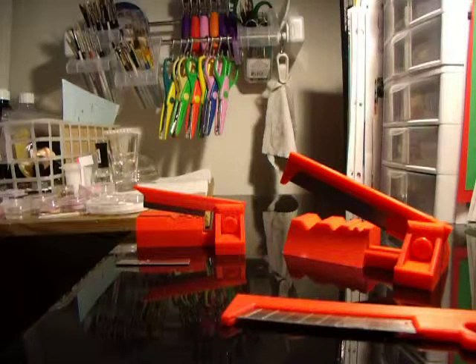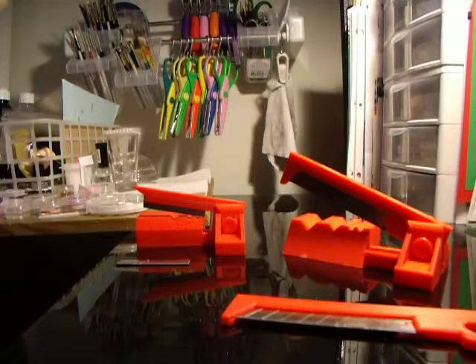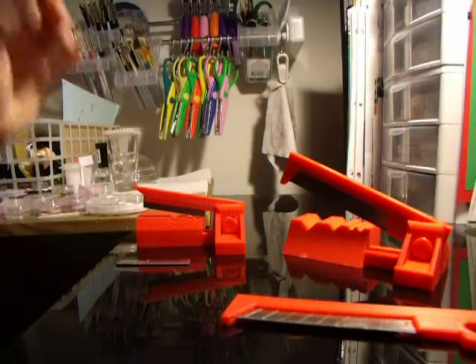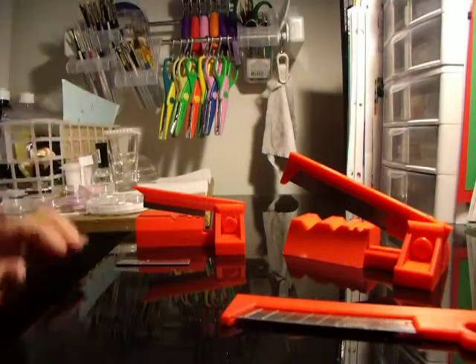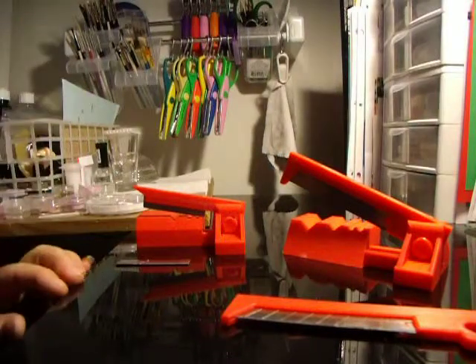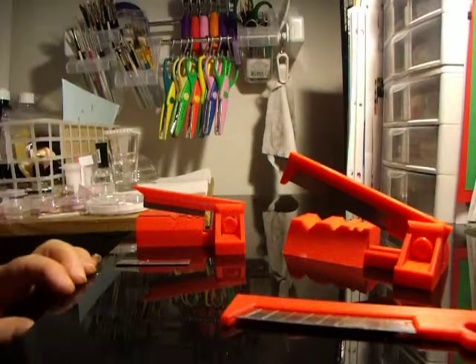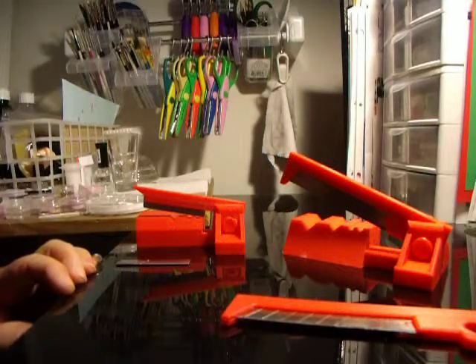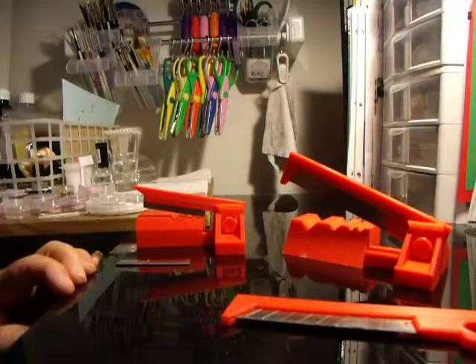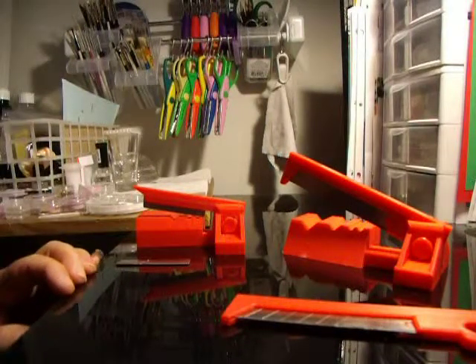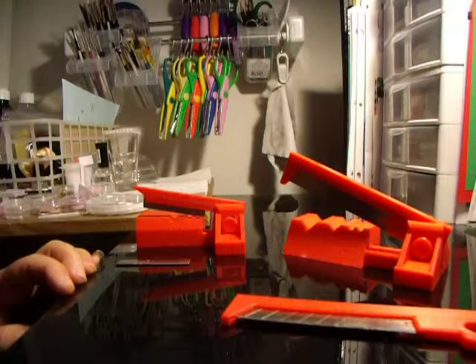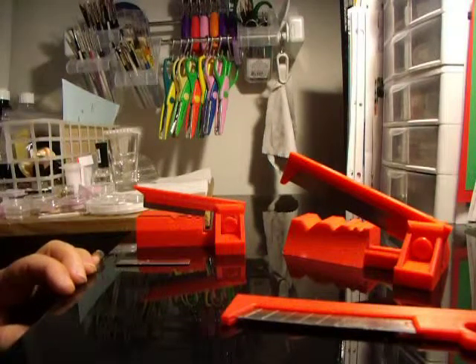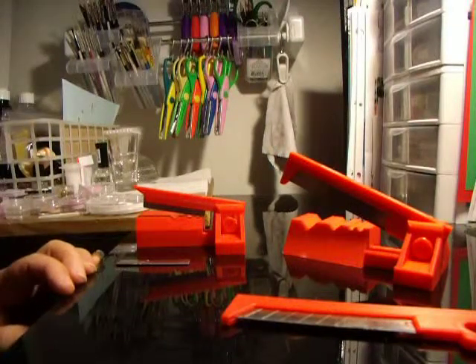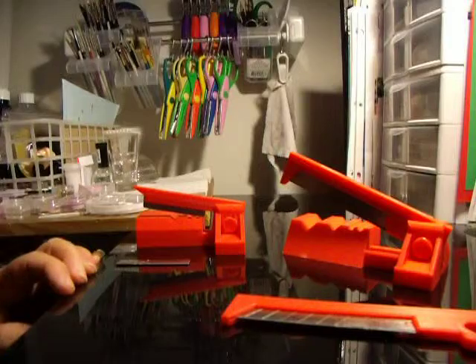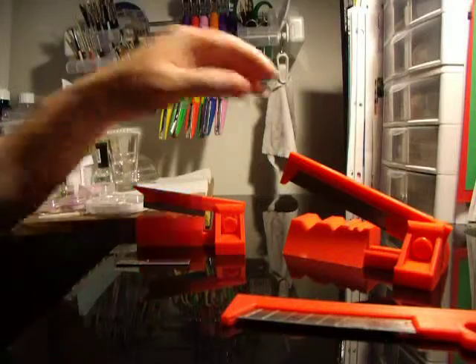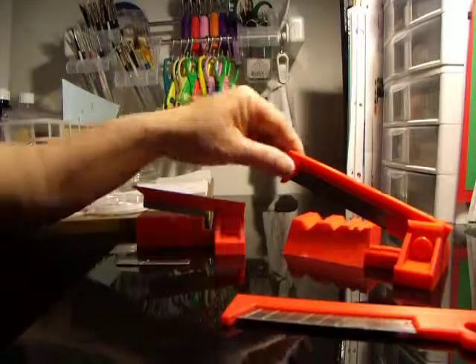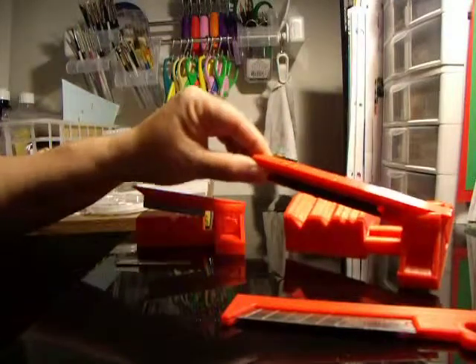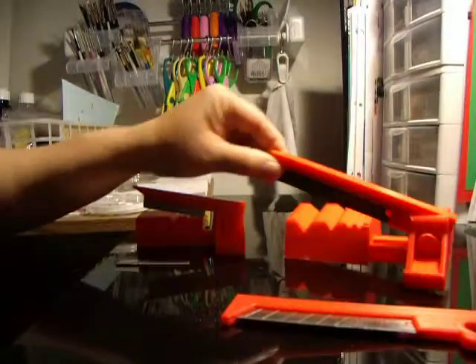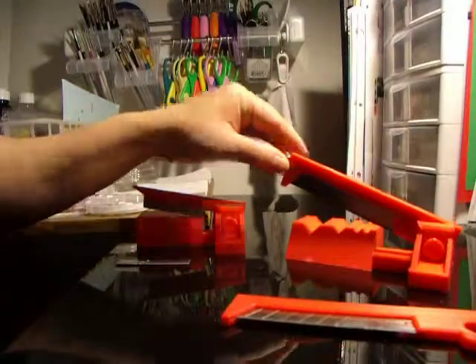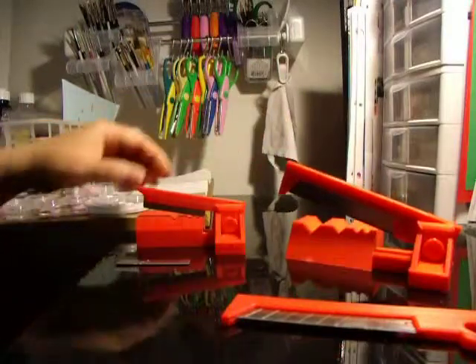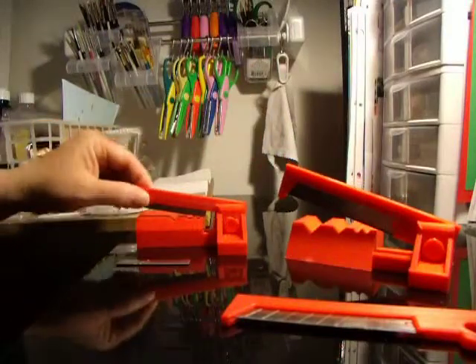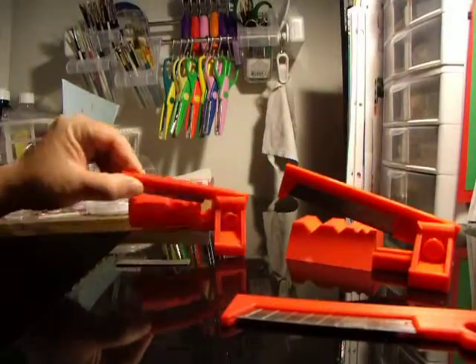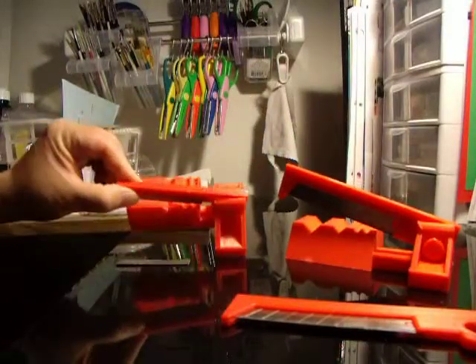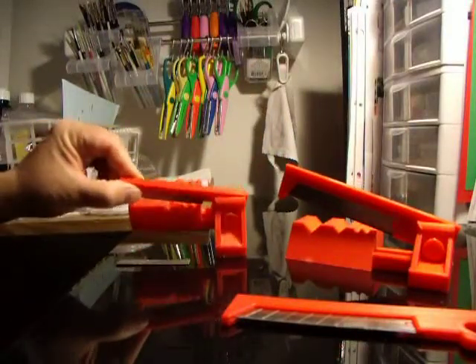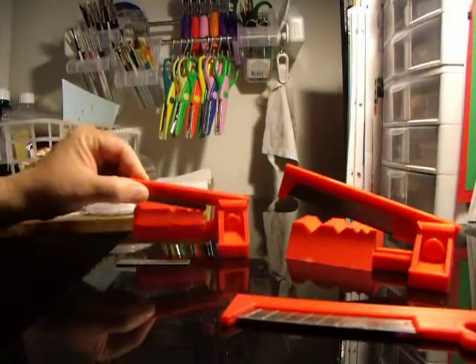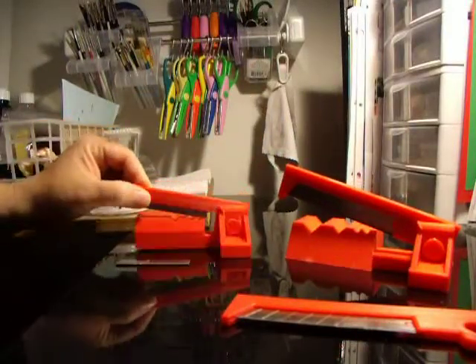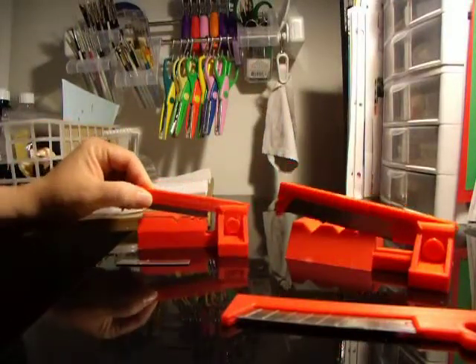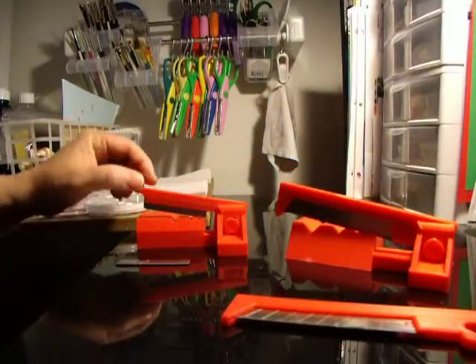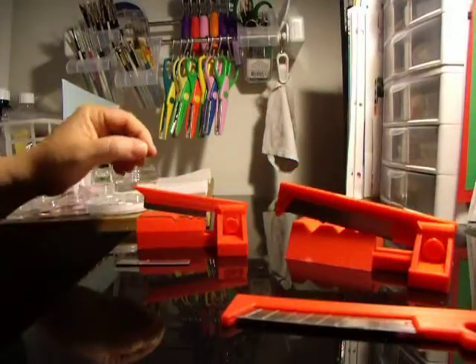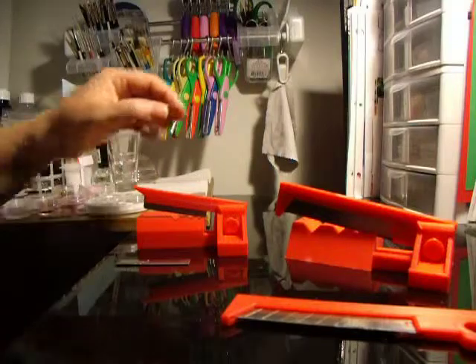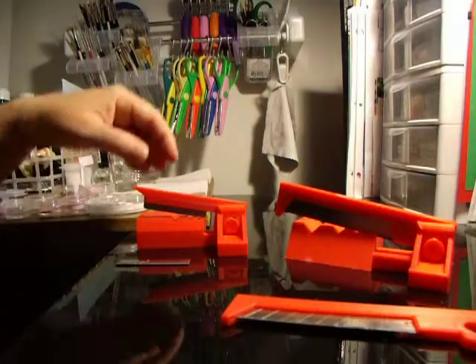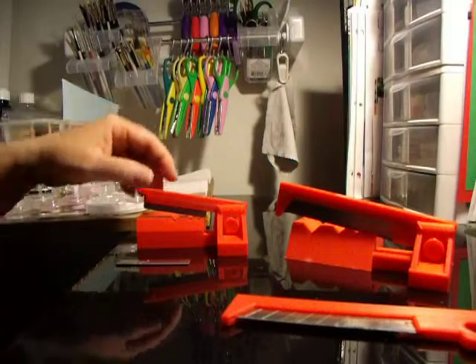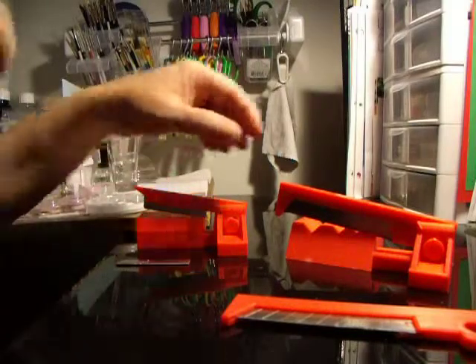Hi! Today I'm going to show you how to change the Polyslicer and the Polyslicer Junior blades. We're going to start with the Polyslicer.